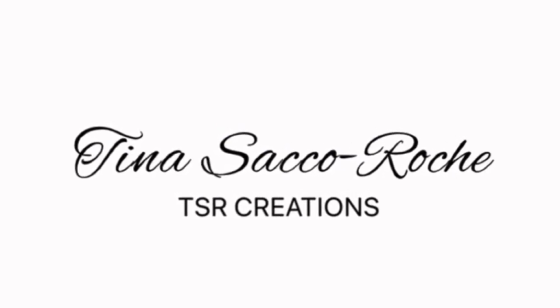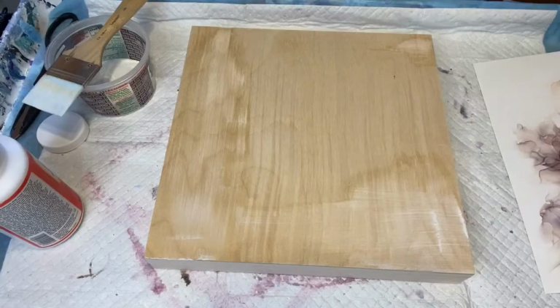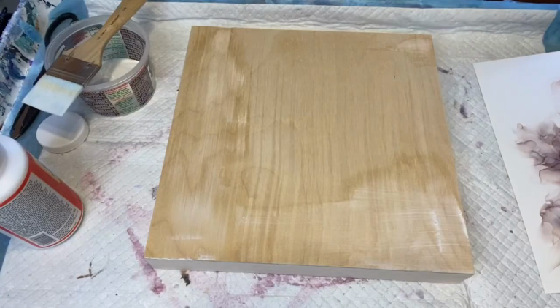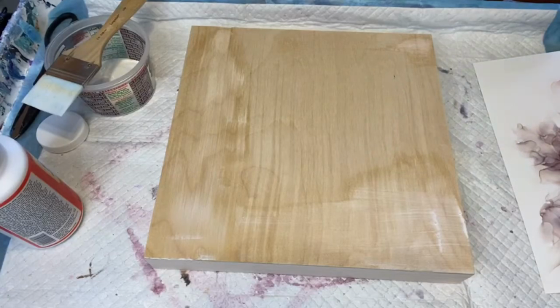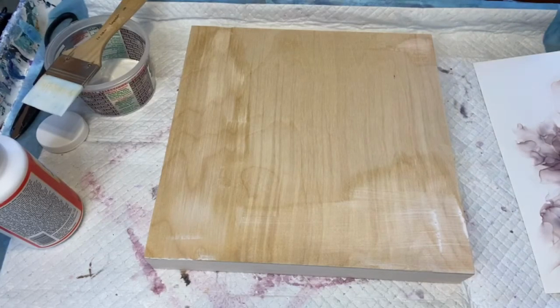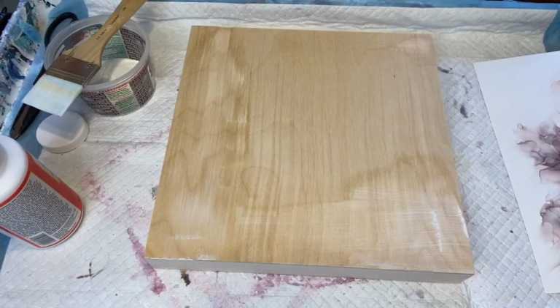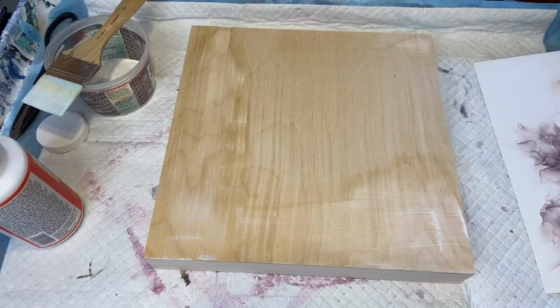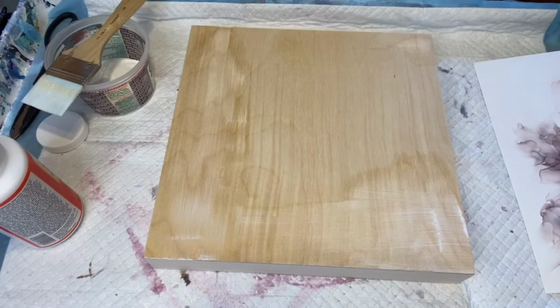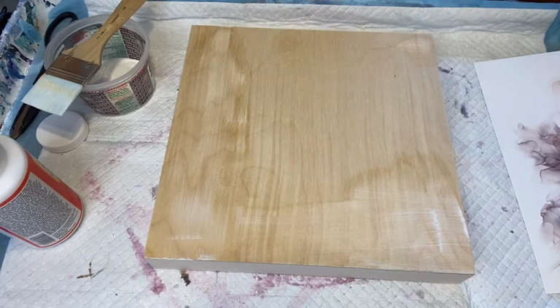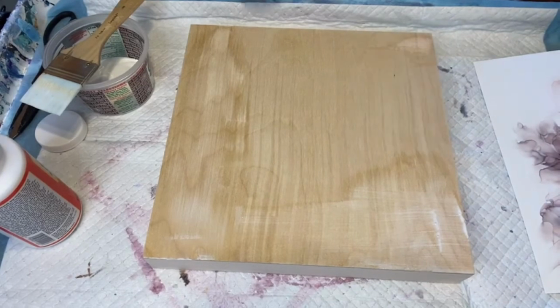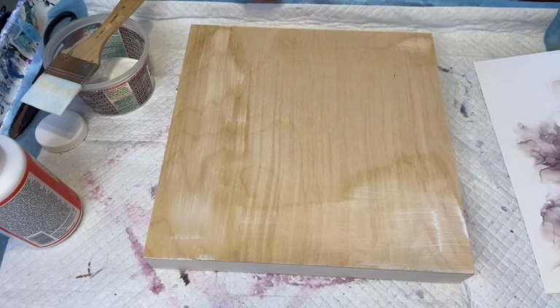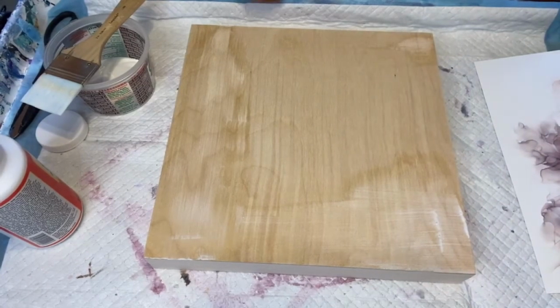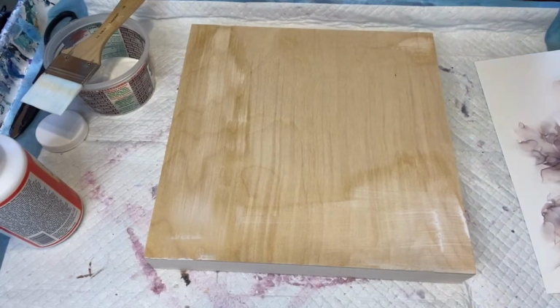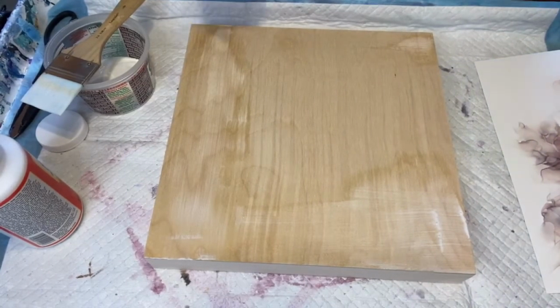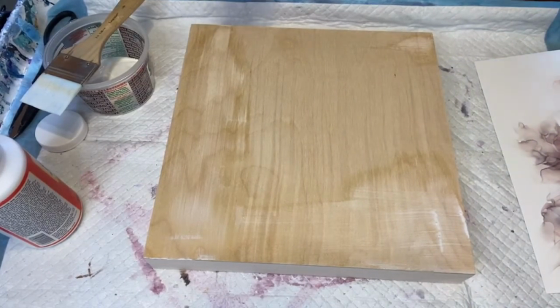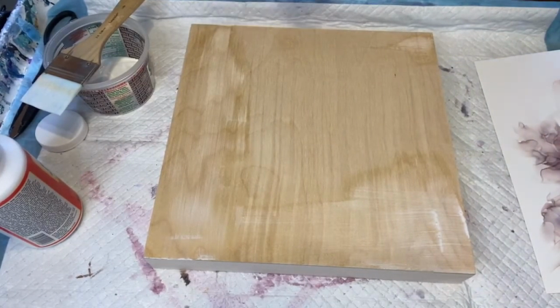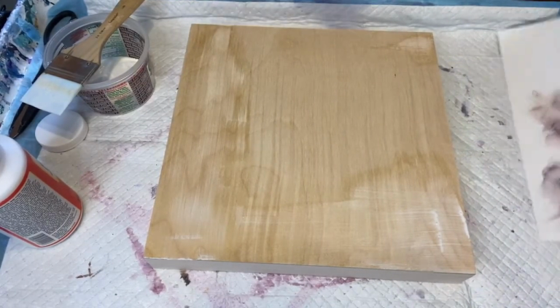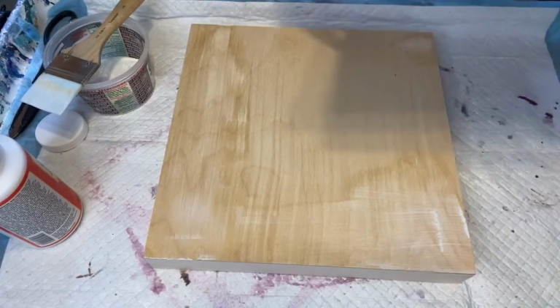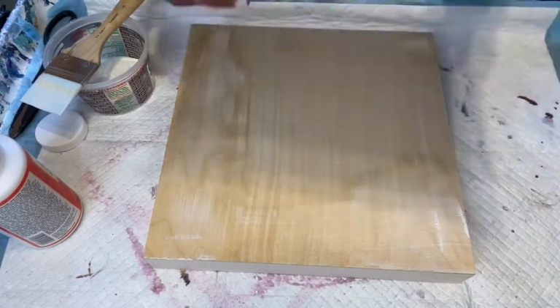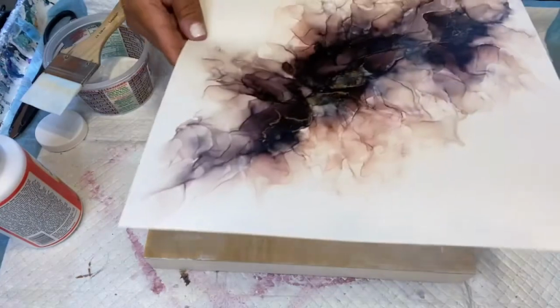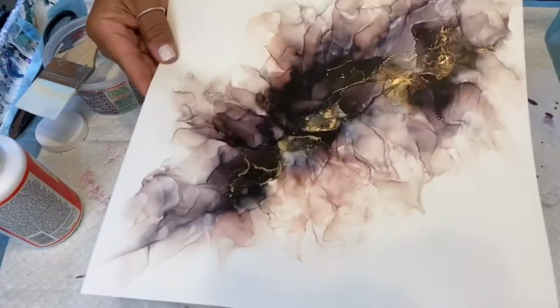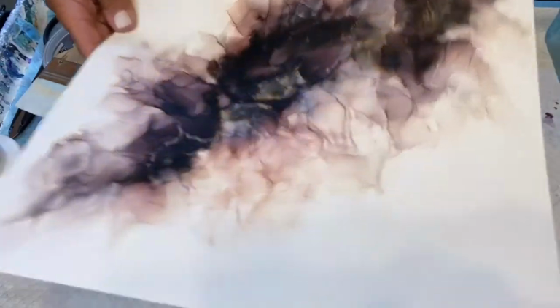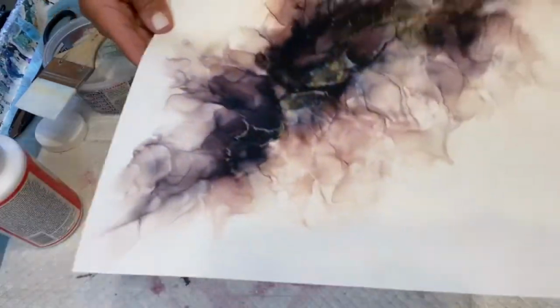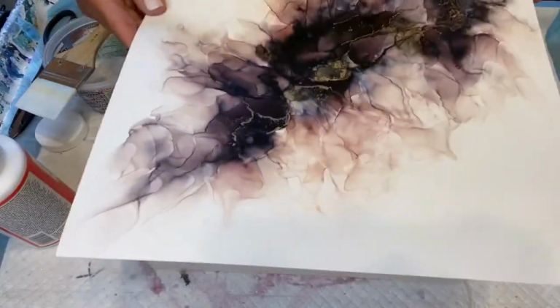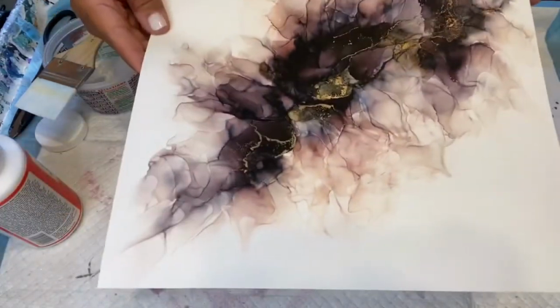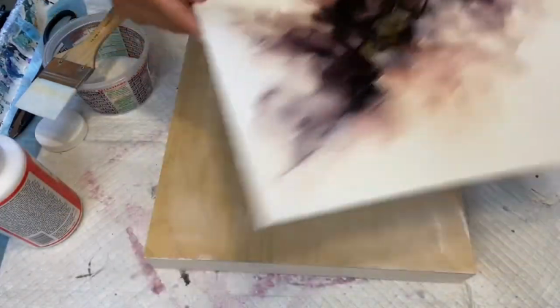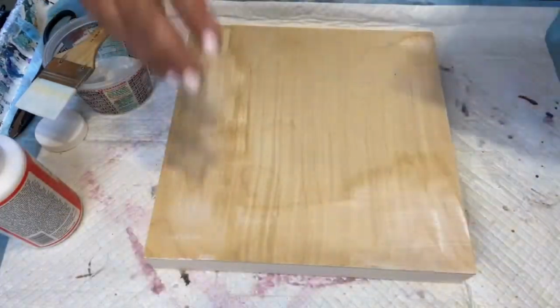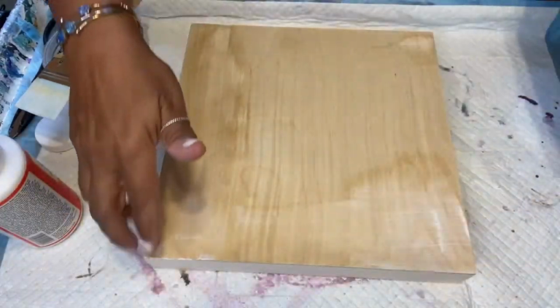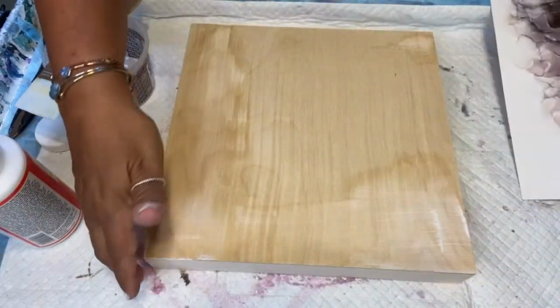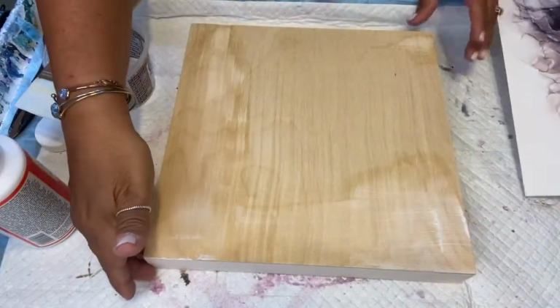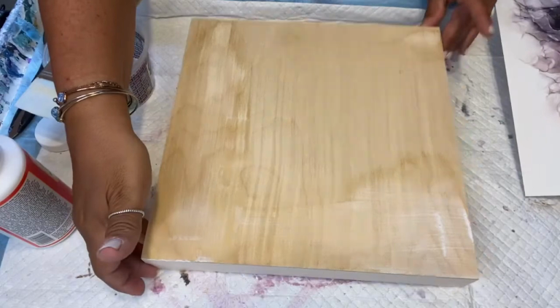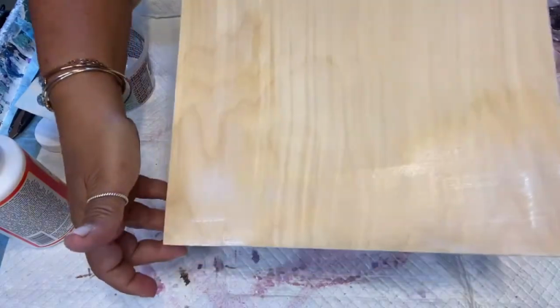Hi everybody, it's Tina with TSR Creations. Today I'm going to do a video showing you how I mount my alcohol inks to a cradle wood board.